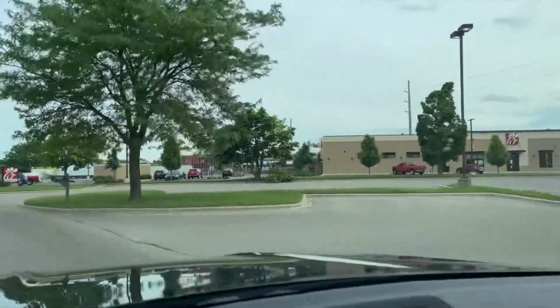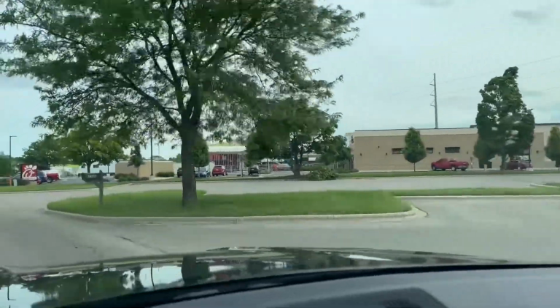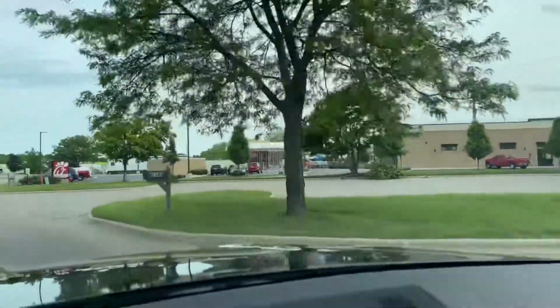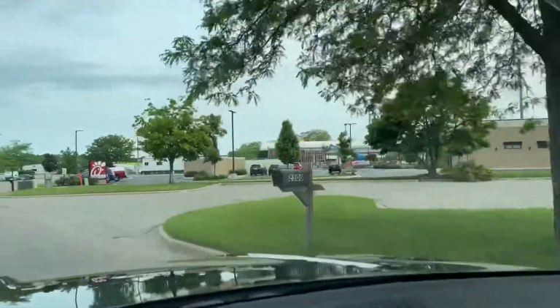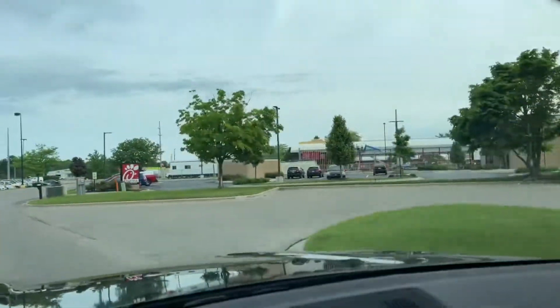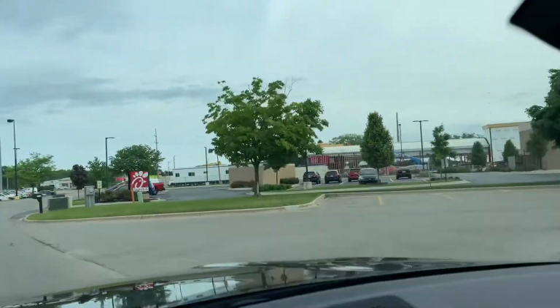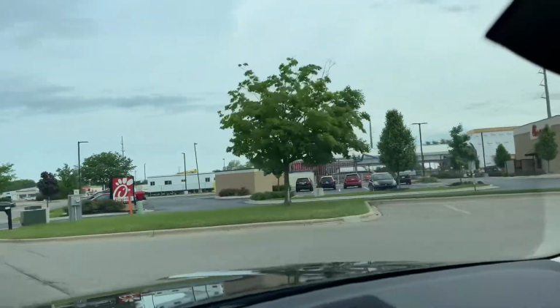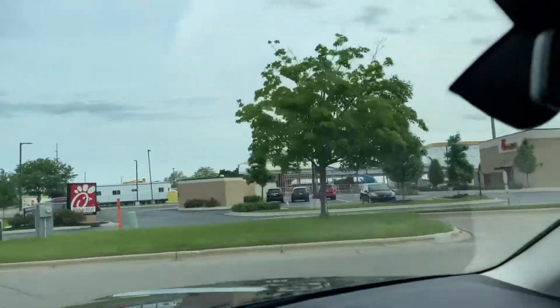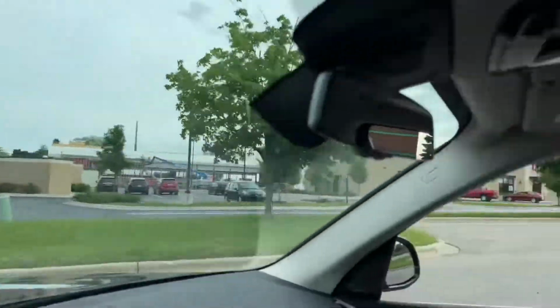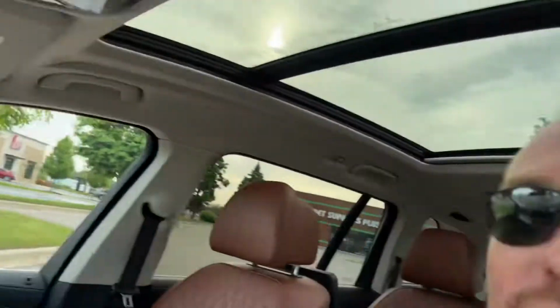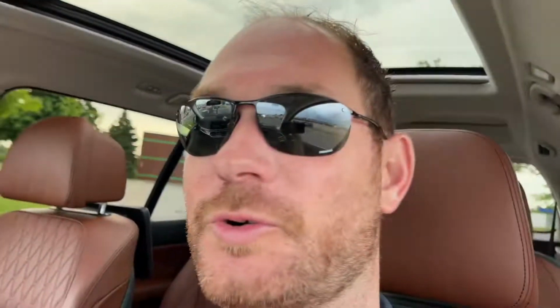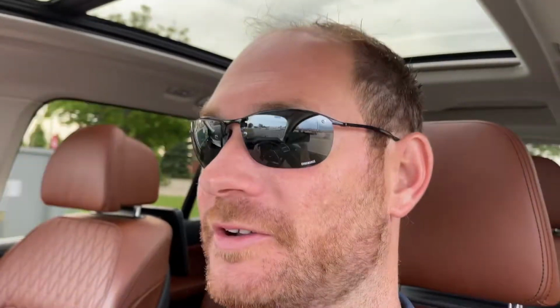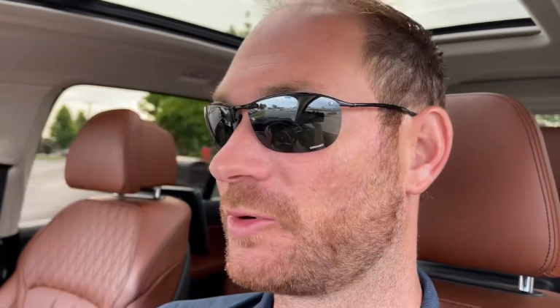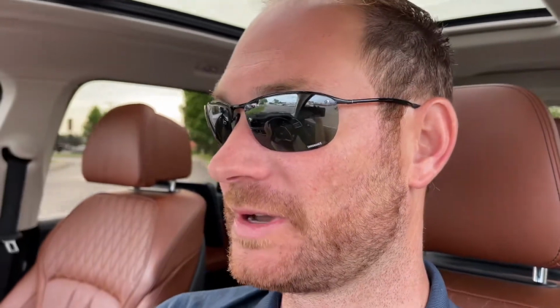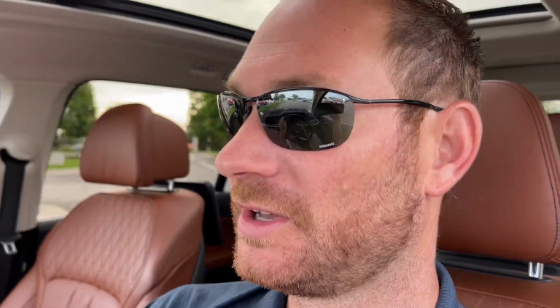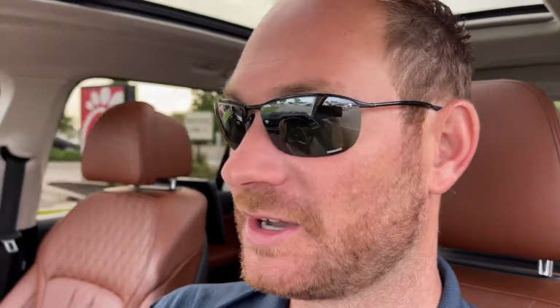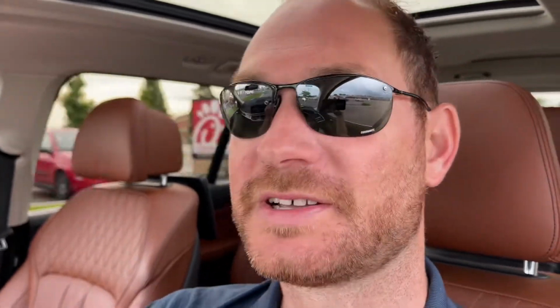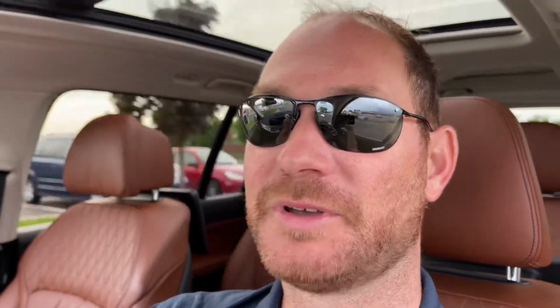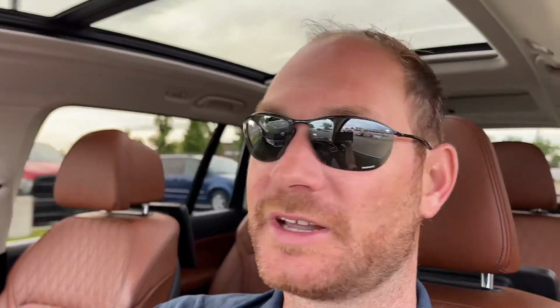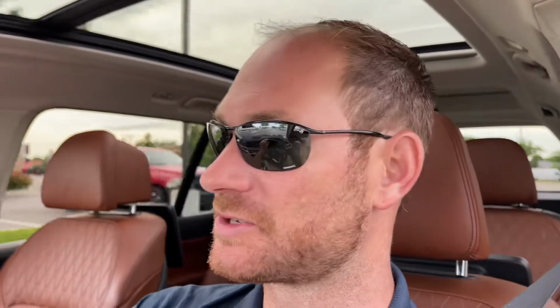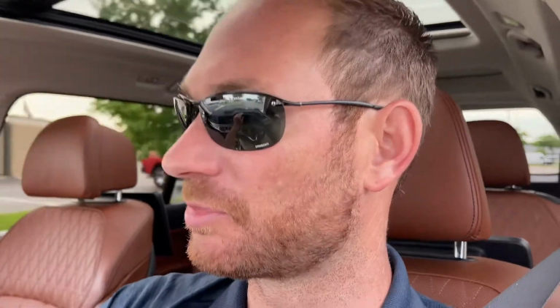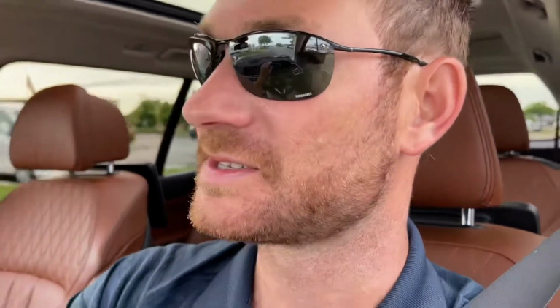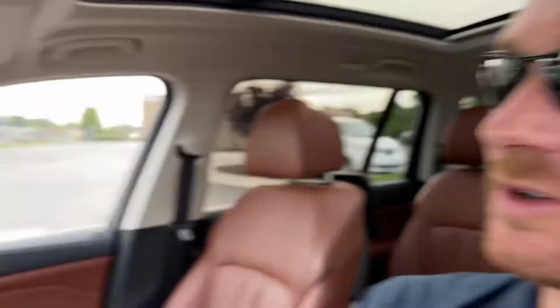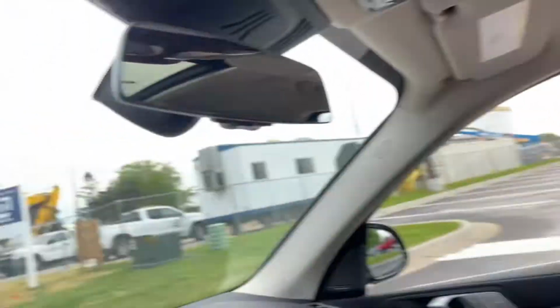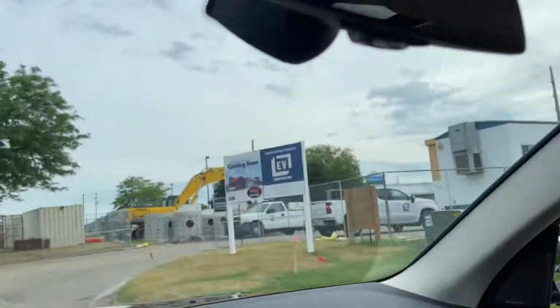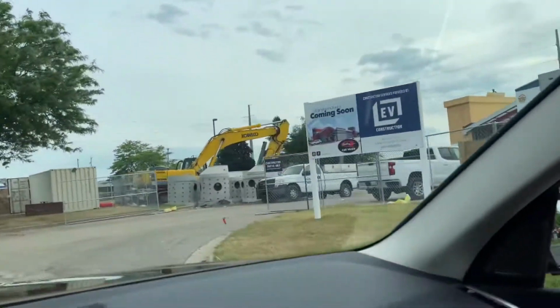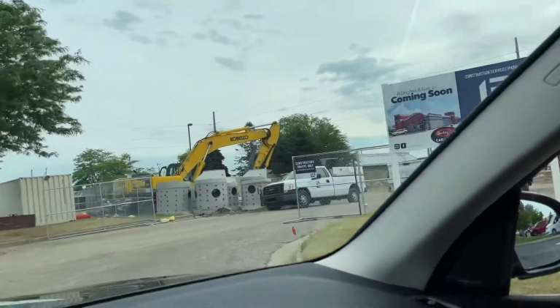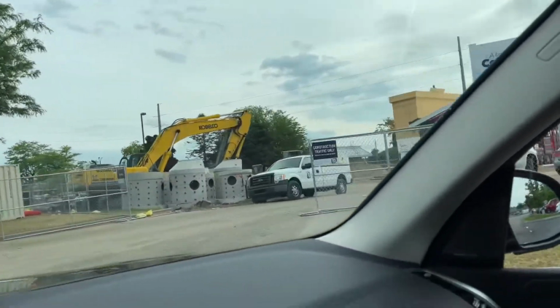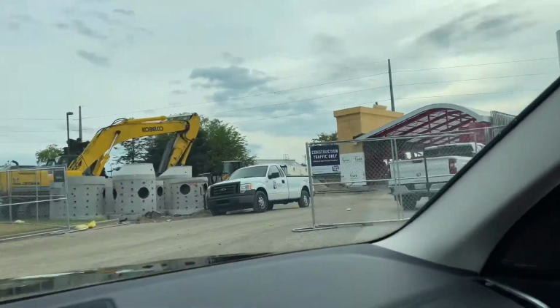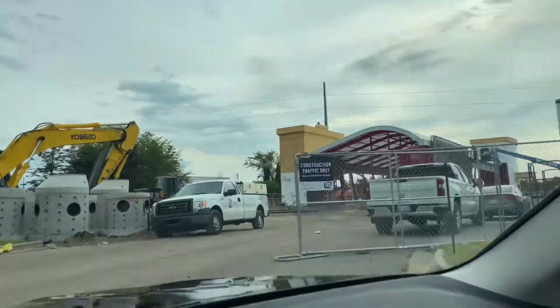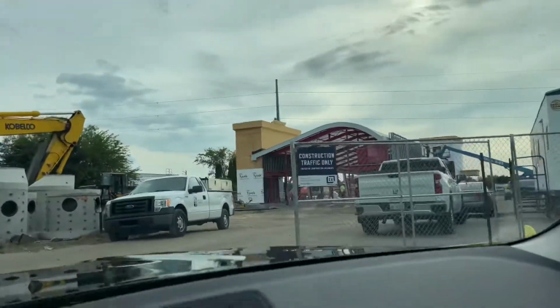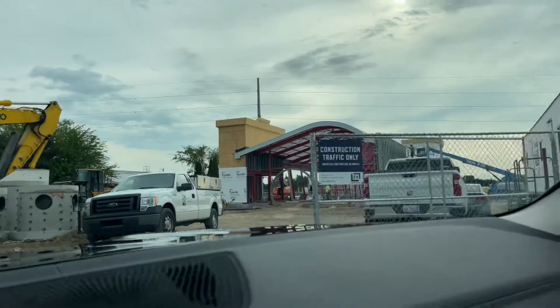Good morning everybody. Wanted to share with you a very interesting story this morning about the Tommie building and our construction processes. I want to take you on a quick journey of one of our corporate stores.